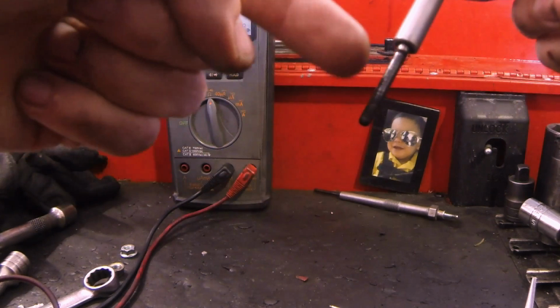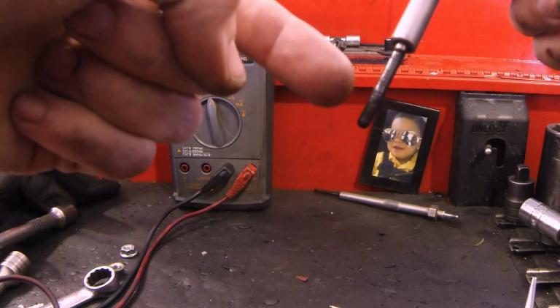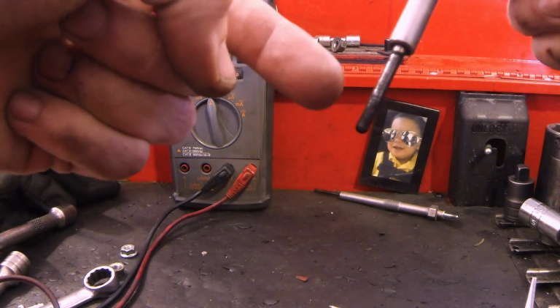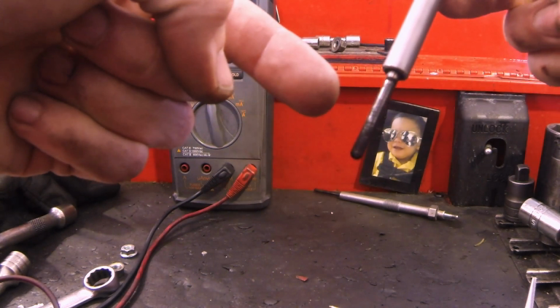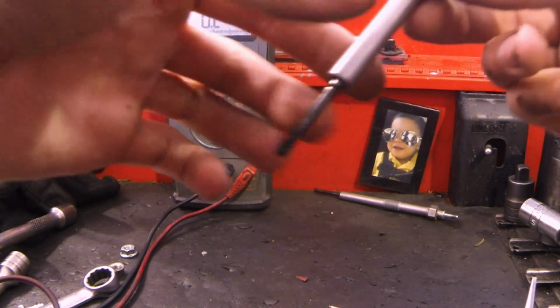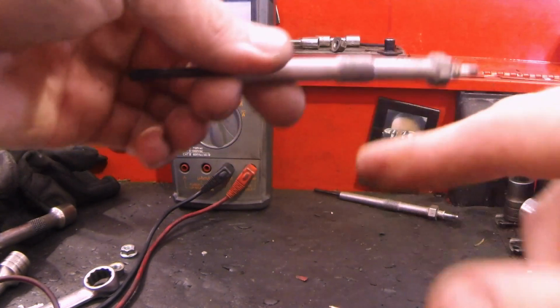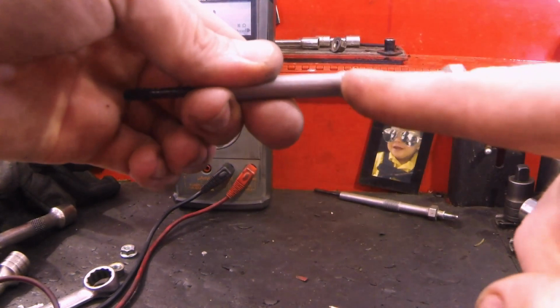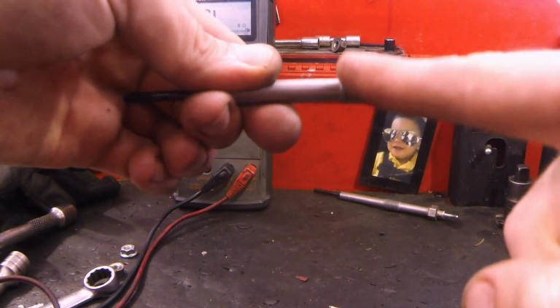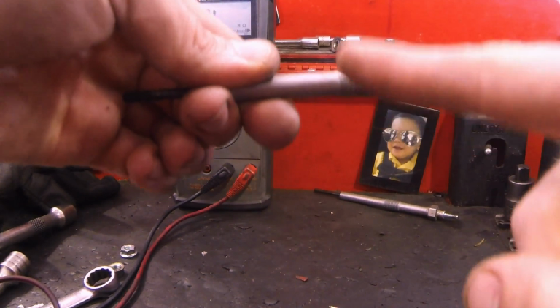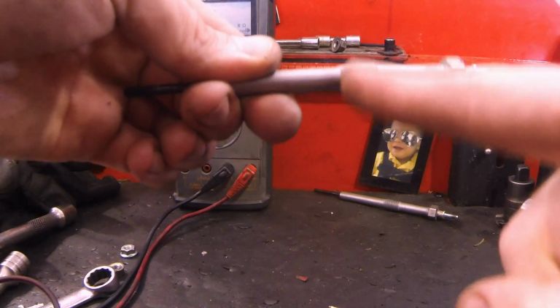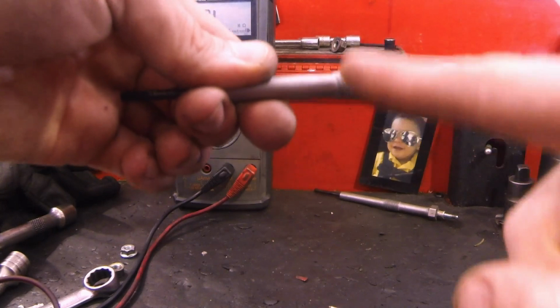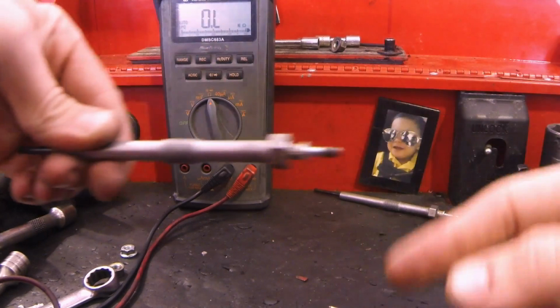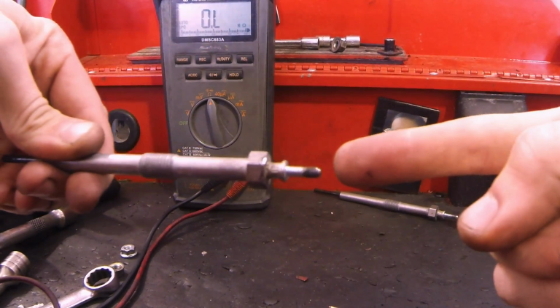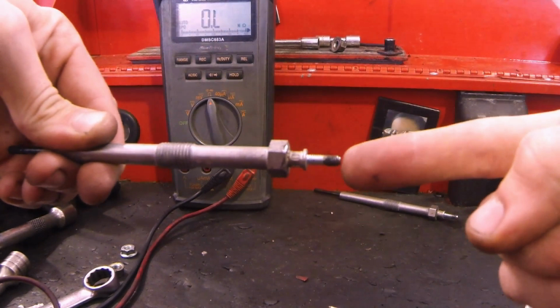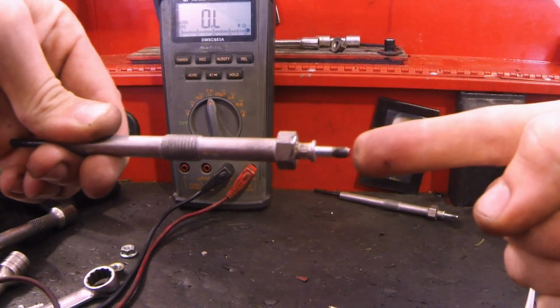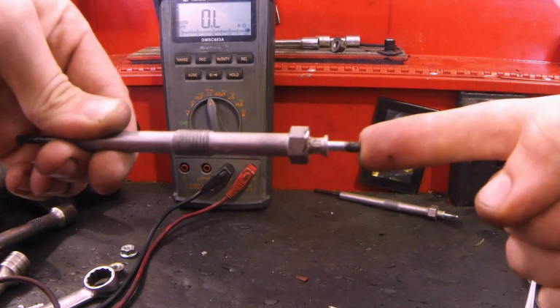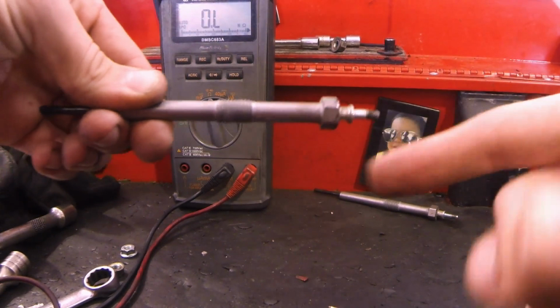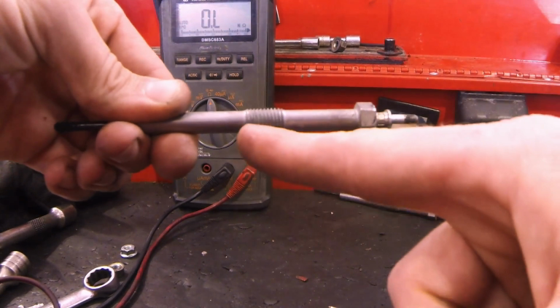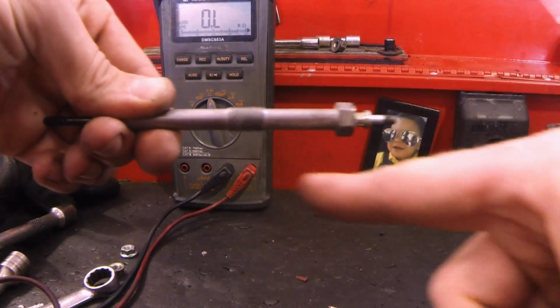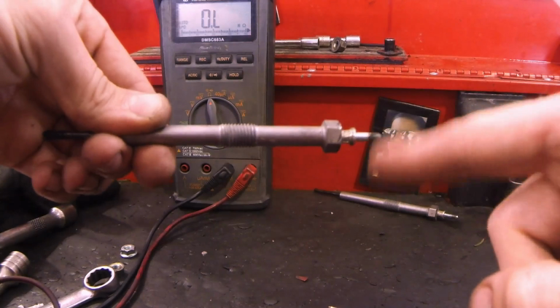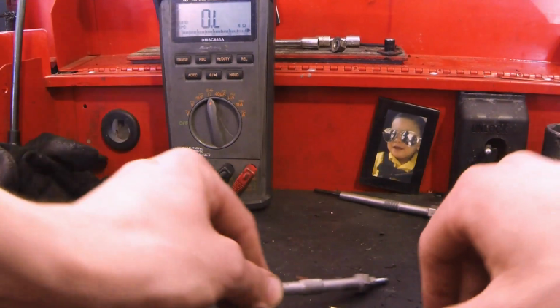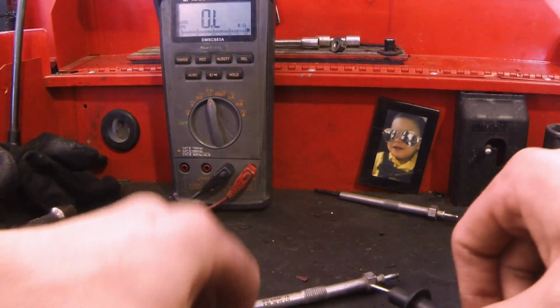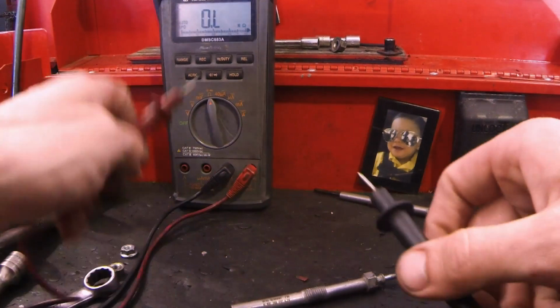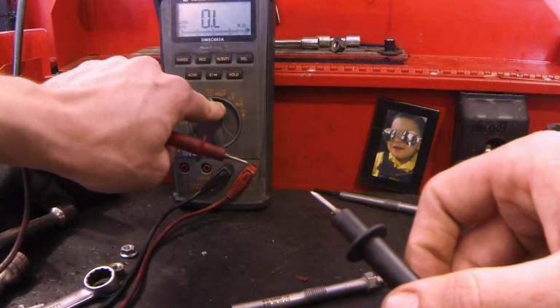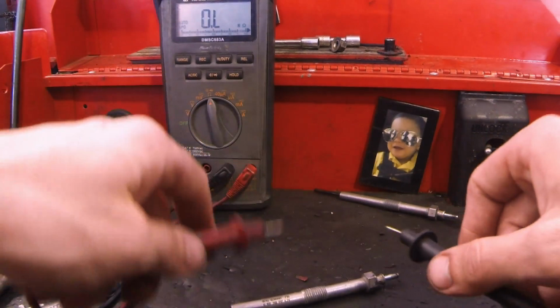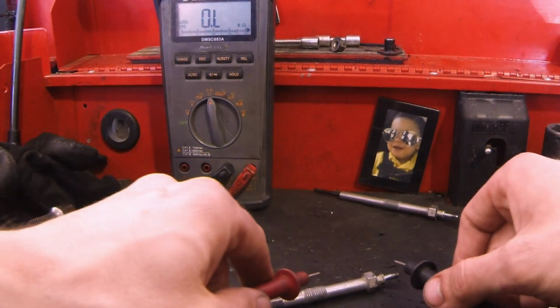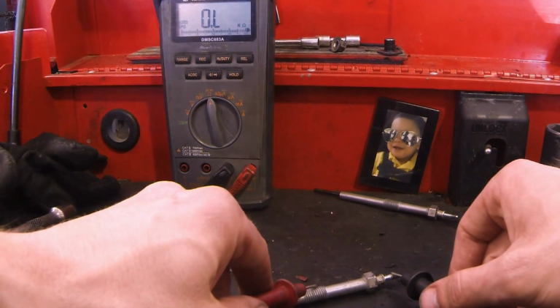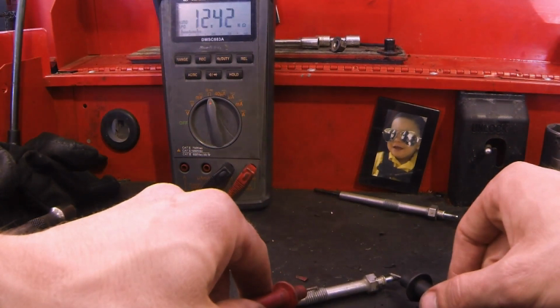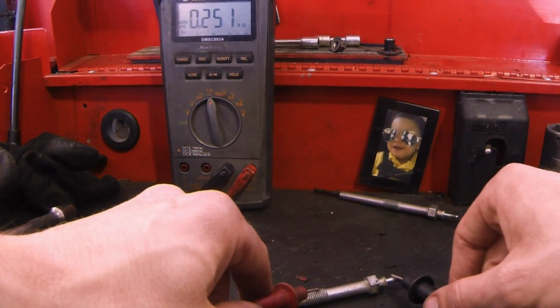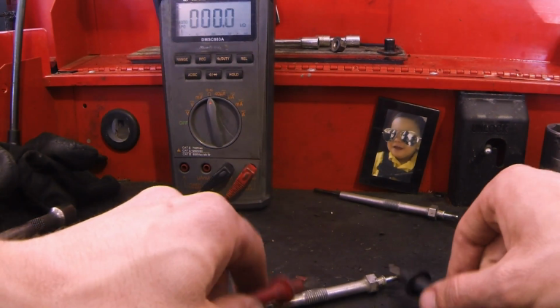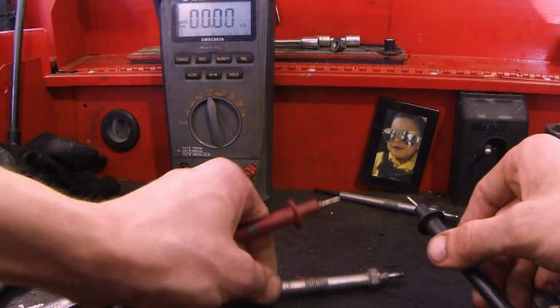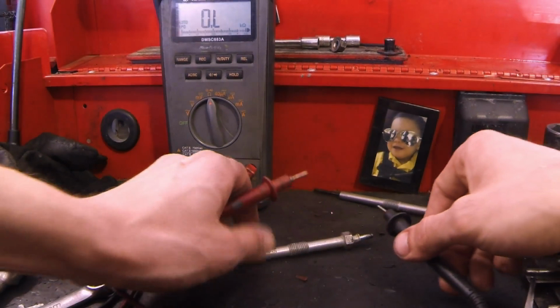Once you get it out, this is the actual heating element, these are the threads that screw into the cylinder, and the power supply hooks up here. So we're testing it here and here — out of the vehicle on ohms — and we're looking for one ohm or less.